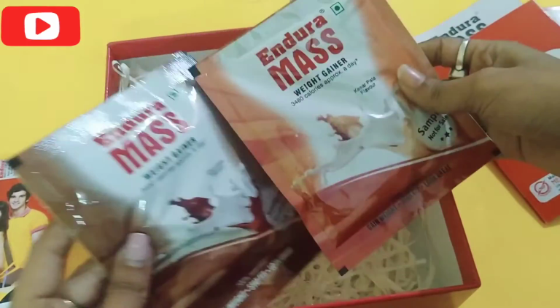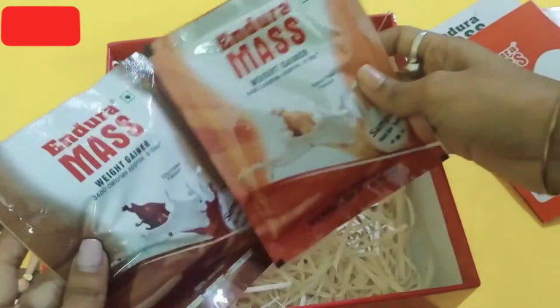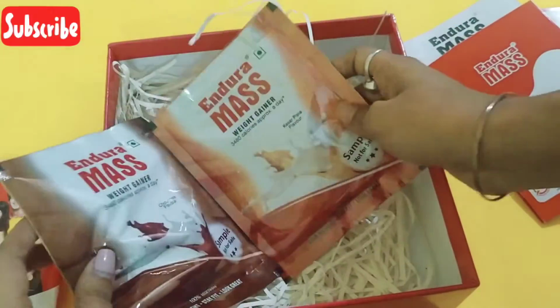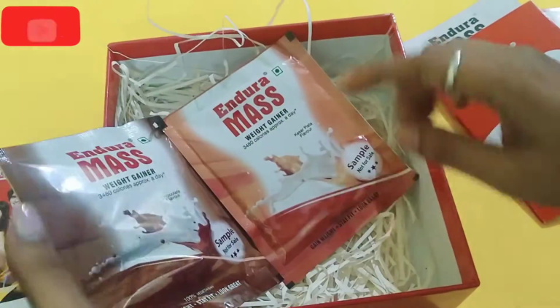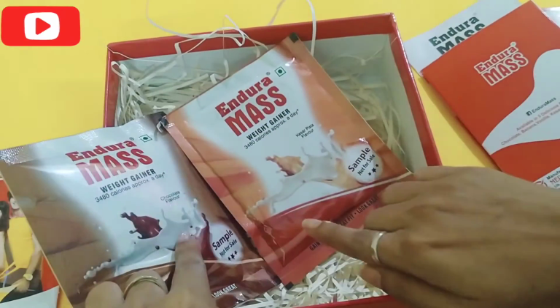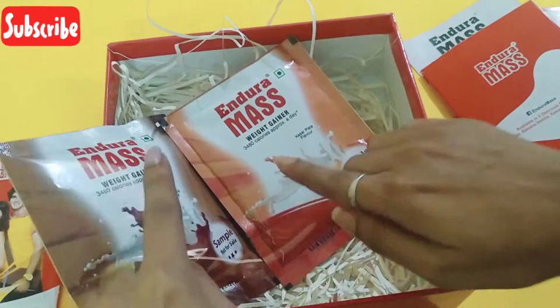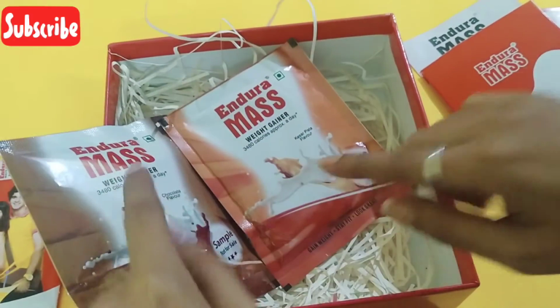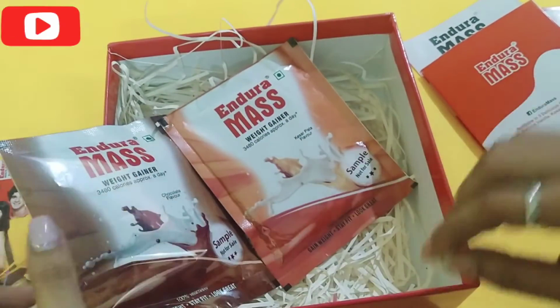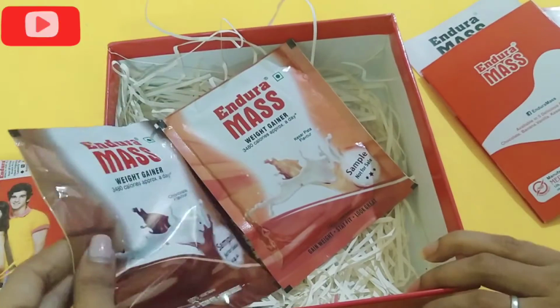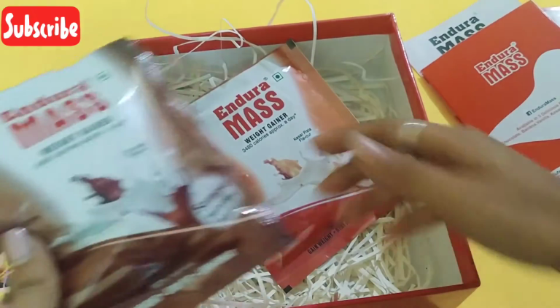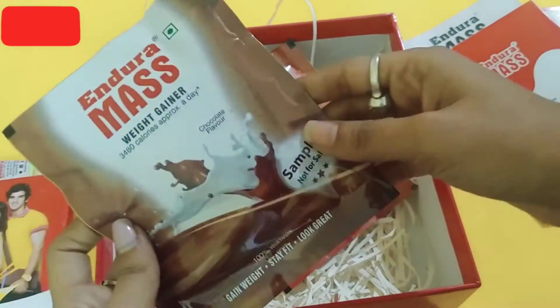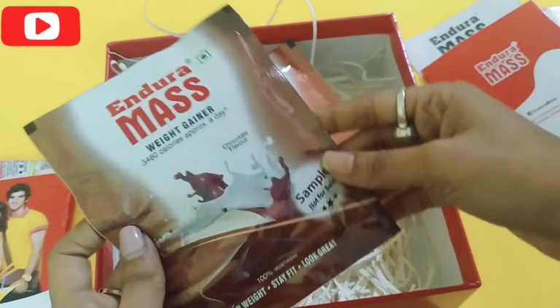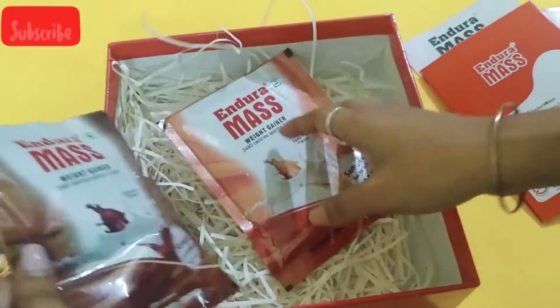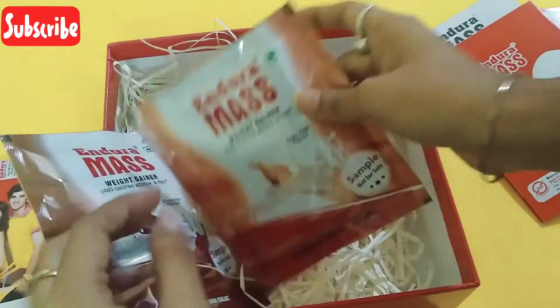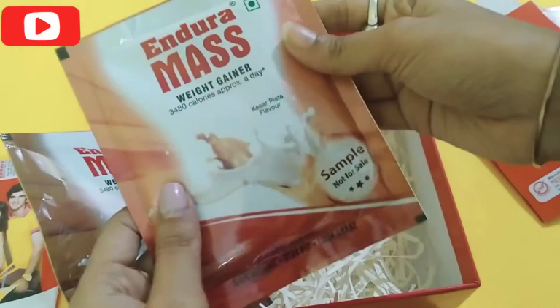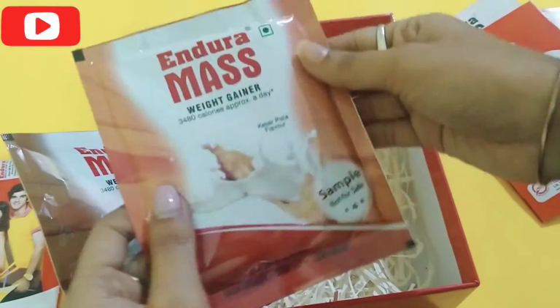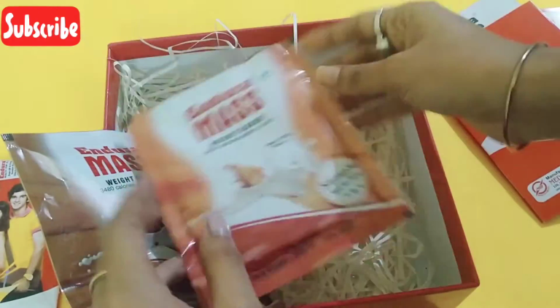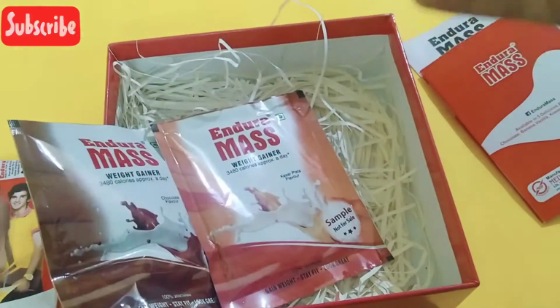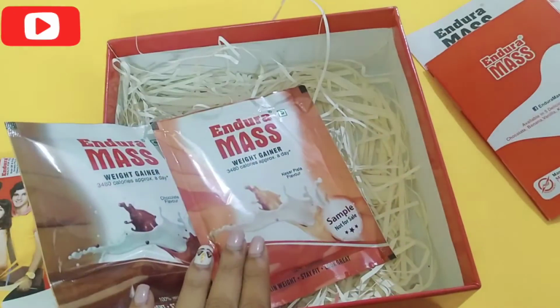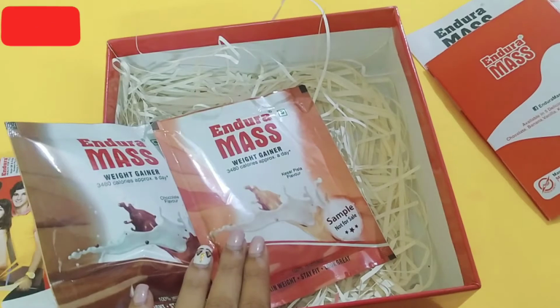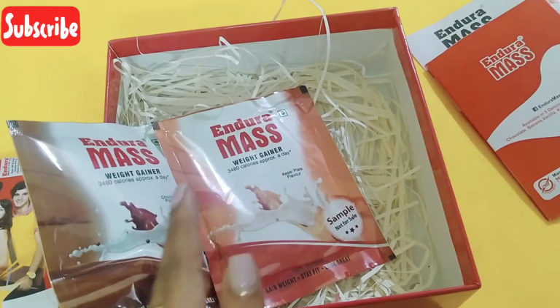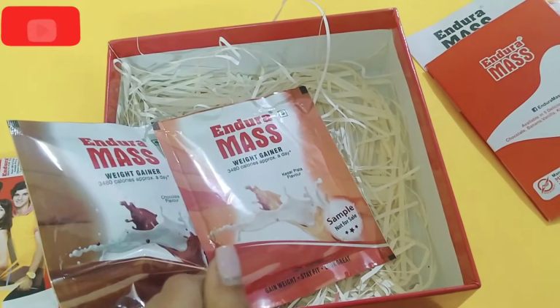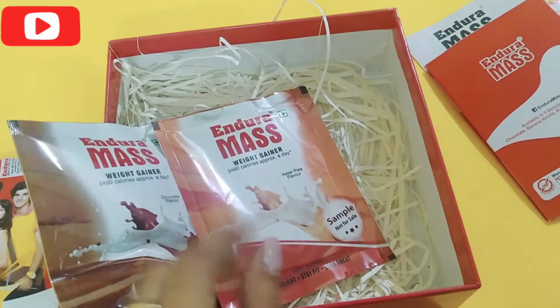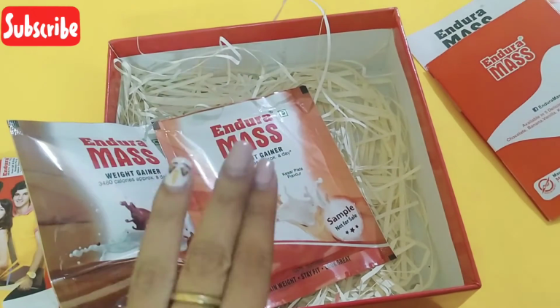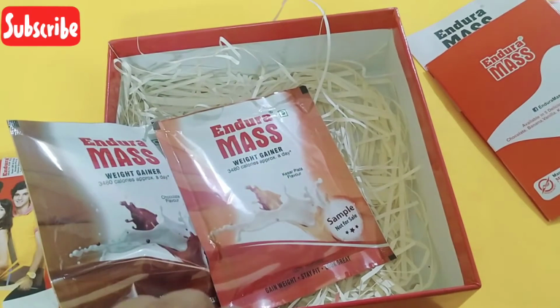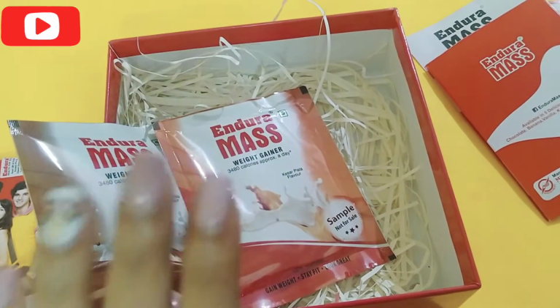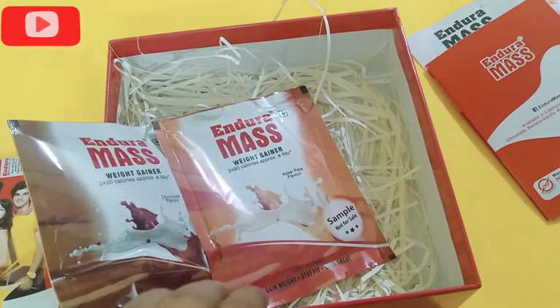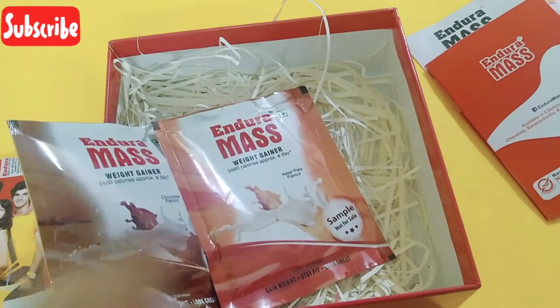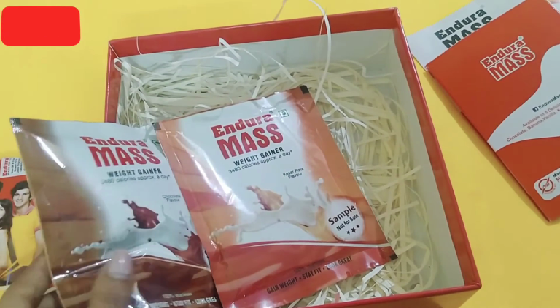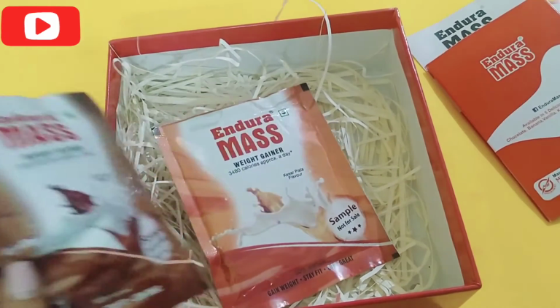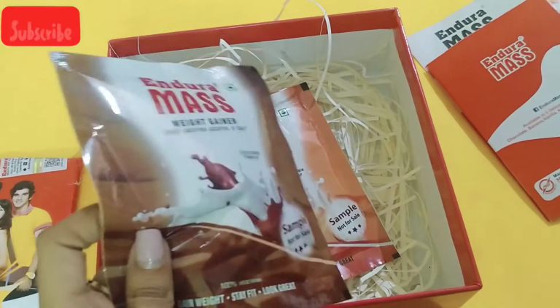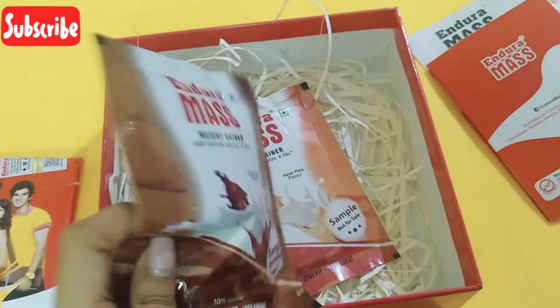In this sample, I have received two packets of Endura Mask. The first one is the chocolate flavor and the second one is the Kesar Pista flavor. Other than these two, as I have already mentioned, there are three other flavors of the product.